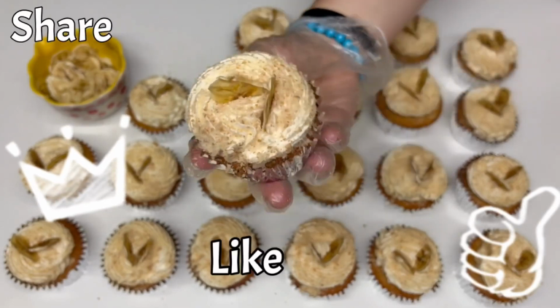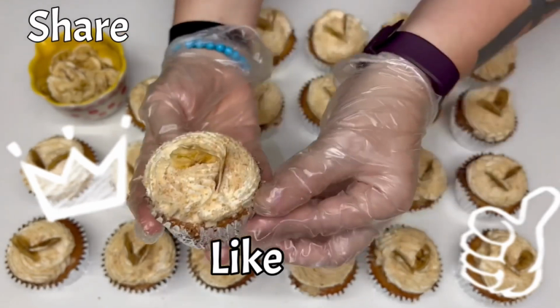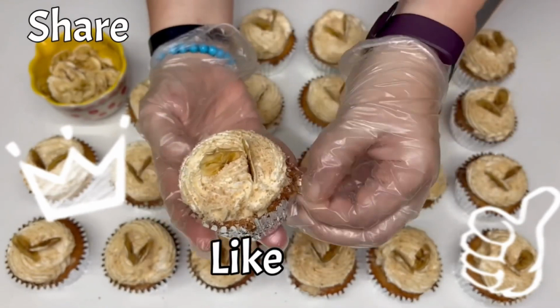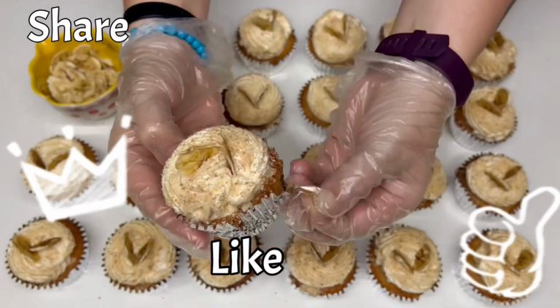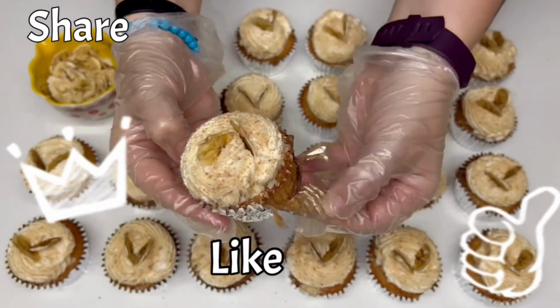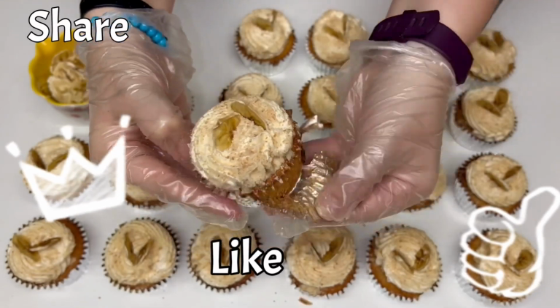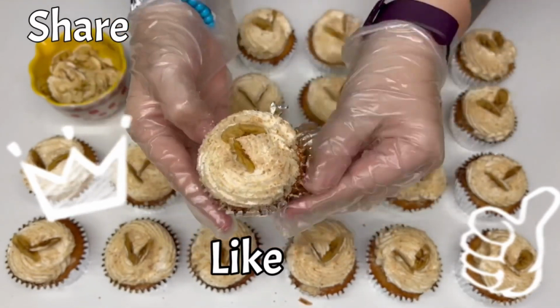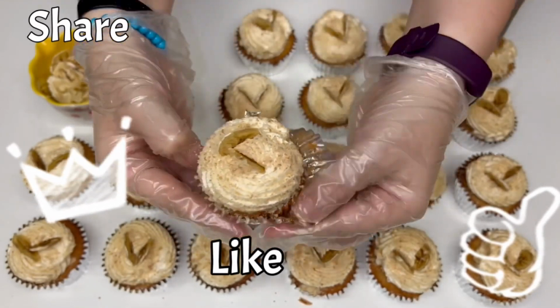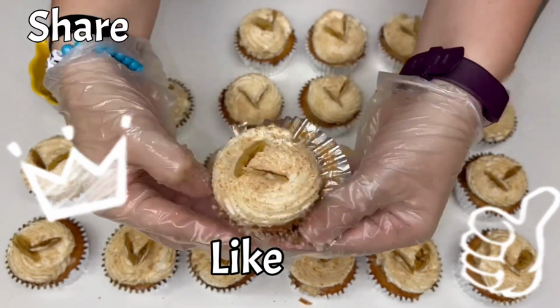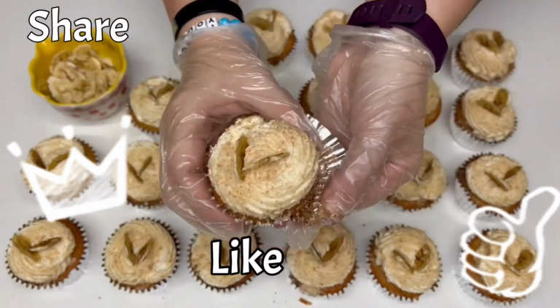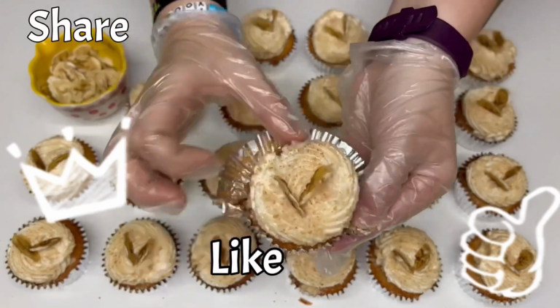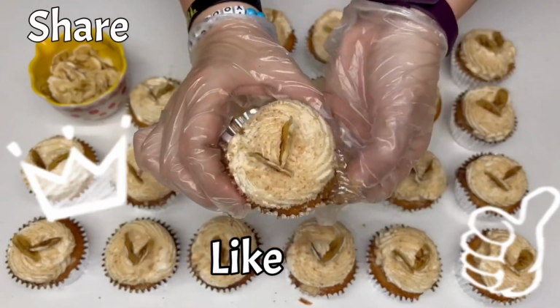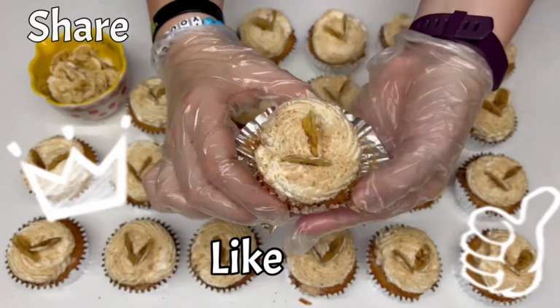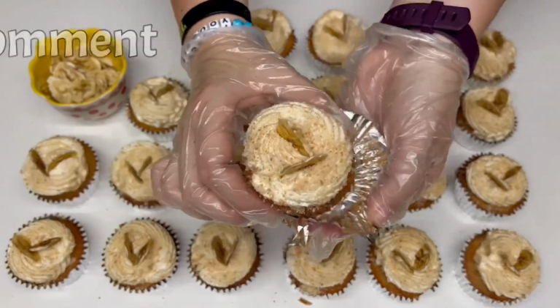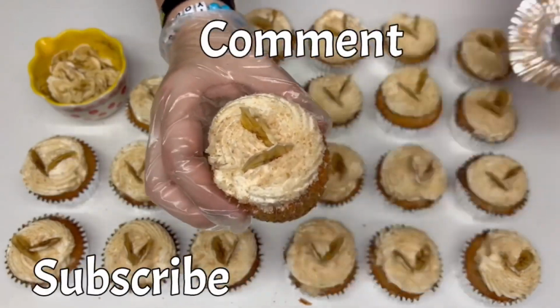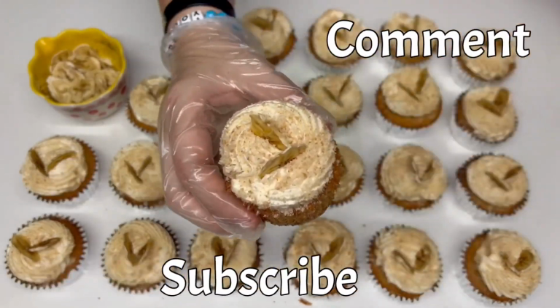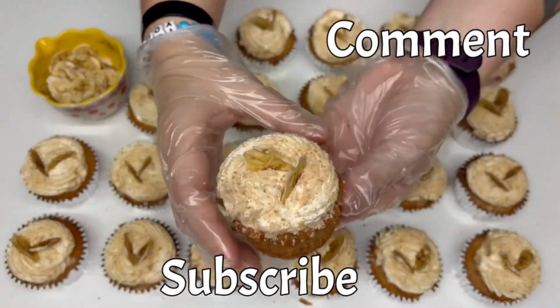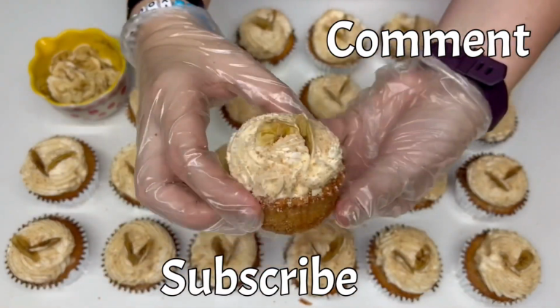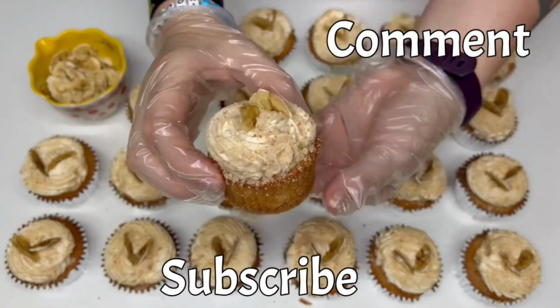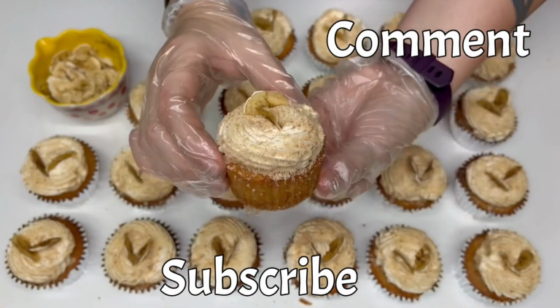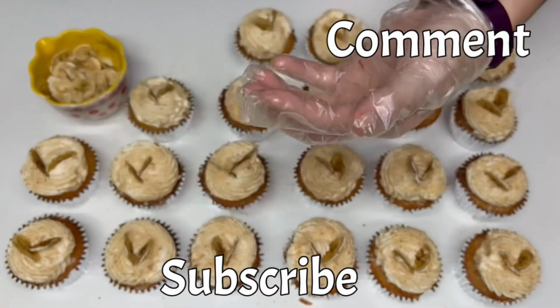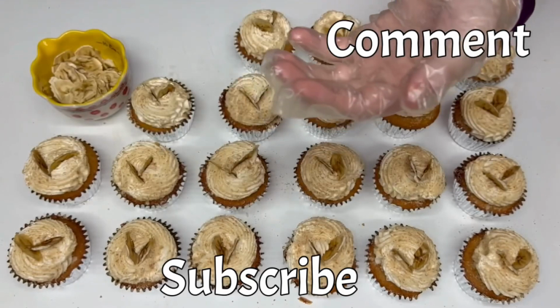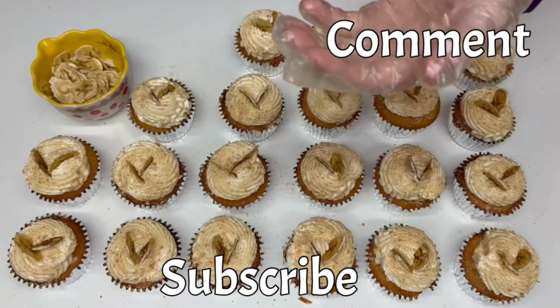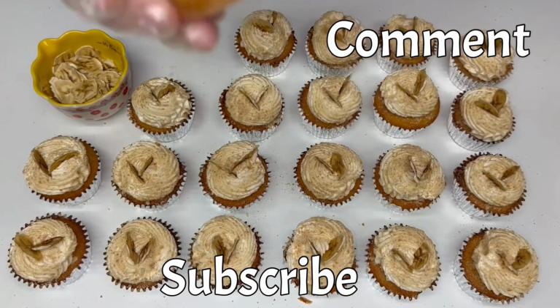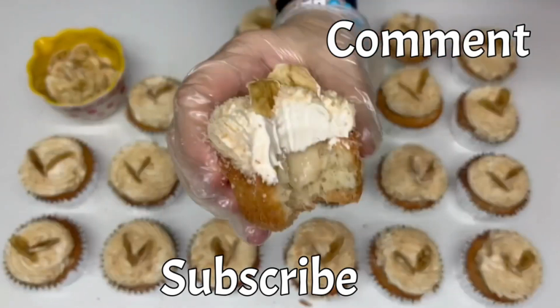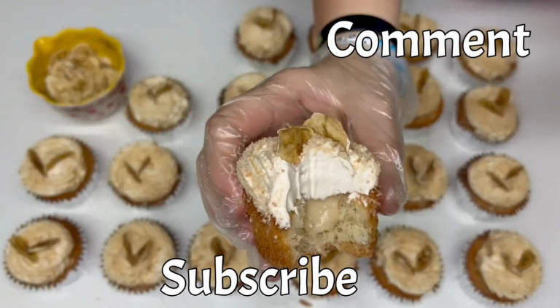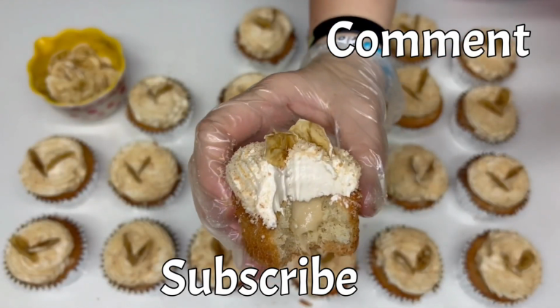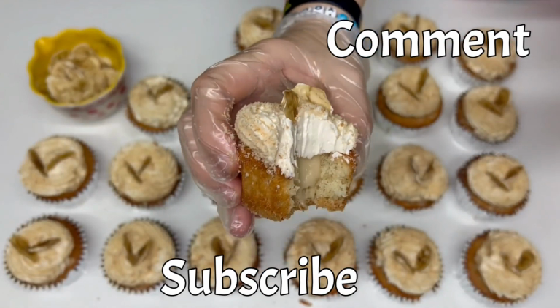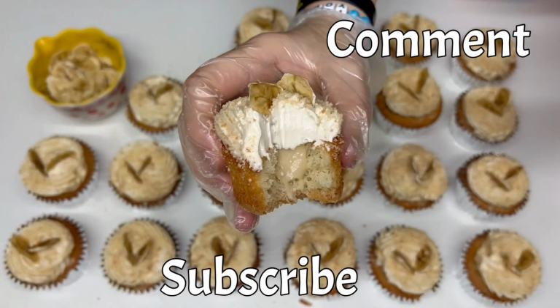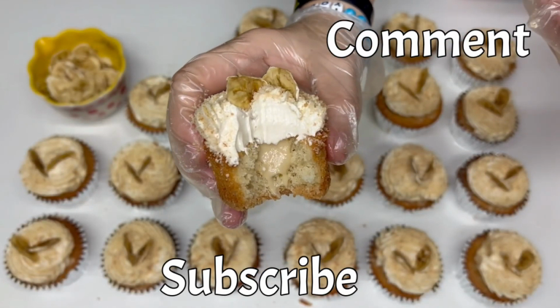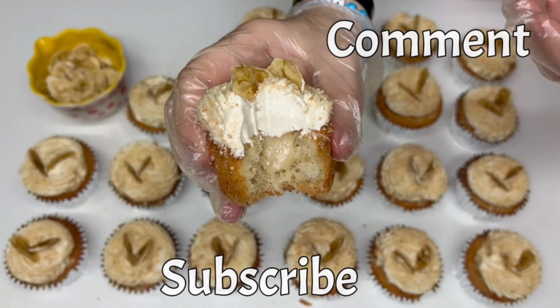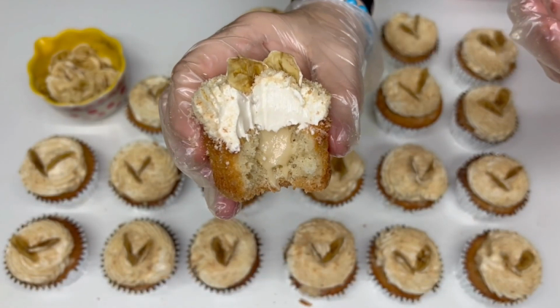If you like this video, smash that thumbs up button. If you know someone who'd like to try out this recipe, give this video a share. If you haven't already subscribed, hit the subscribe button and don't forget to click the little bell so you get a notification every time a new video is uploaded. Please leave a comment down below. Thank you.